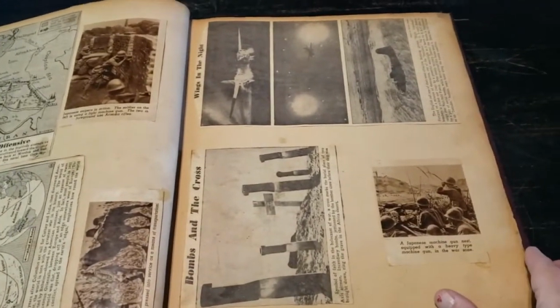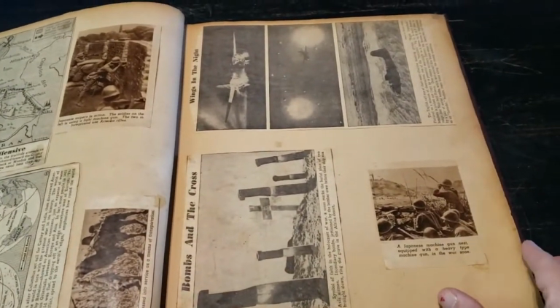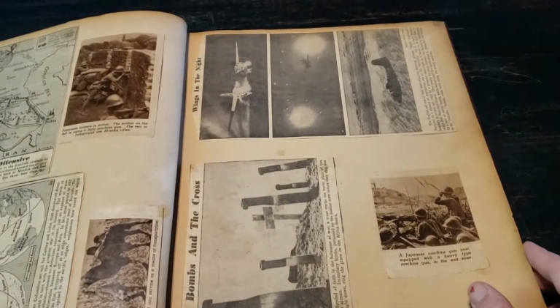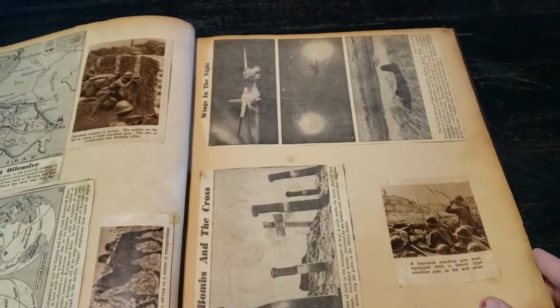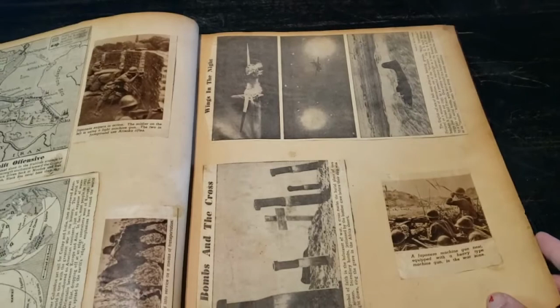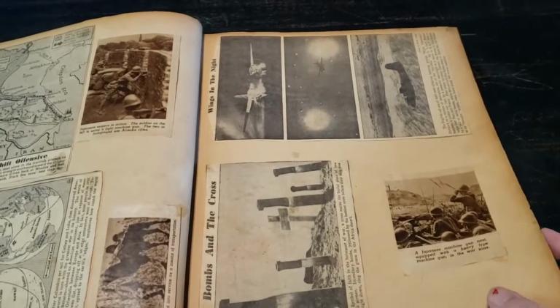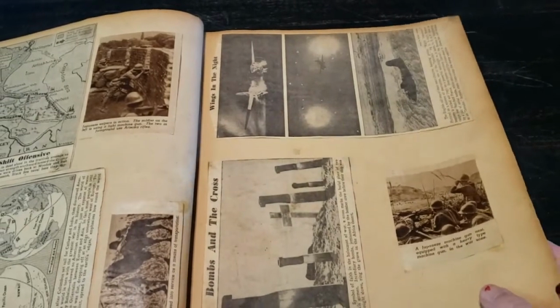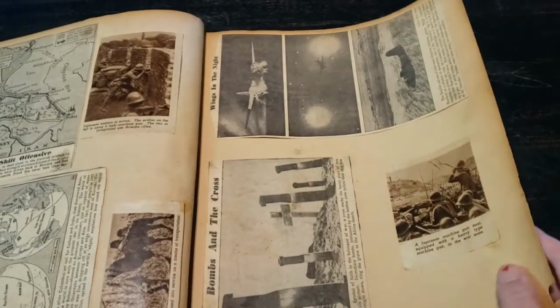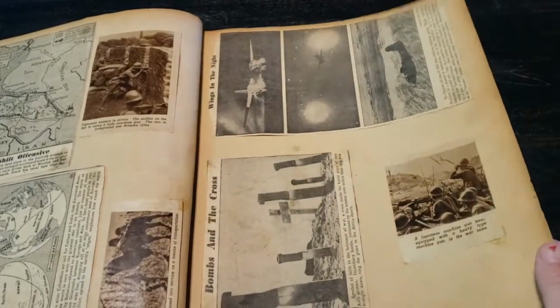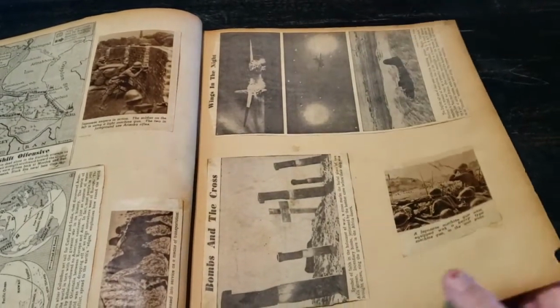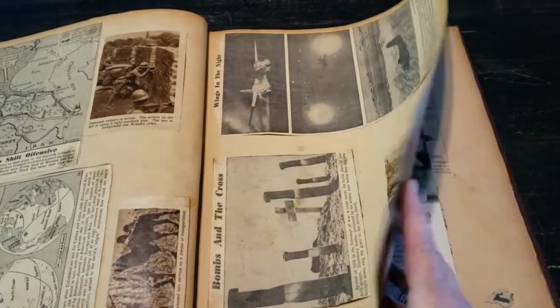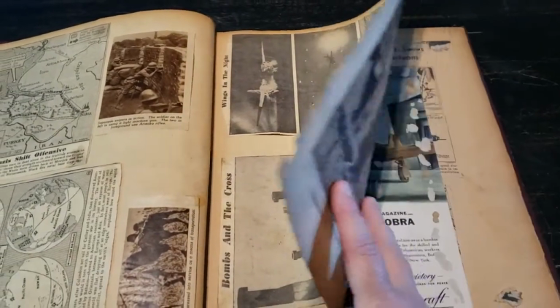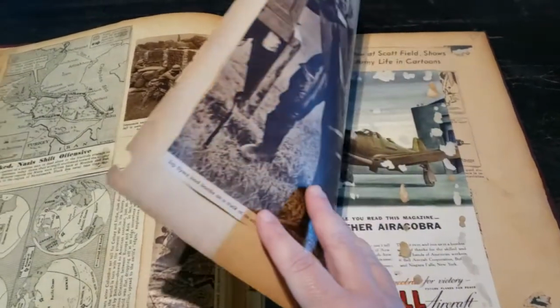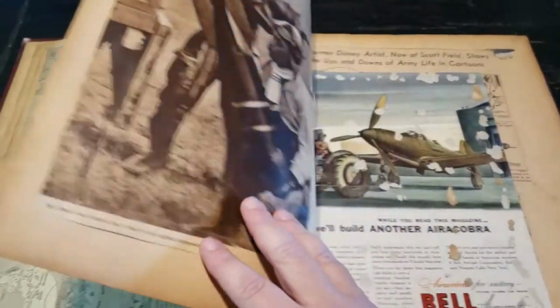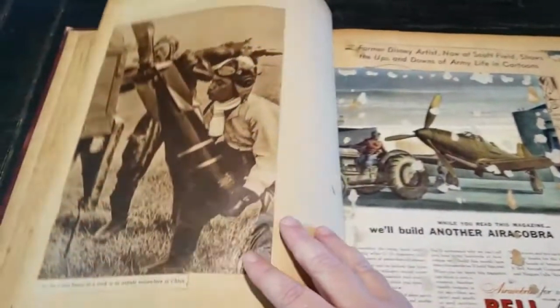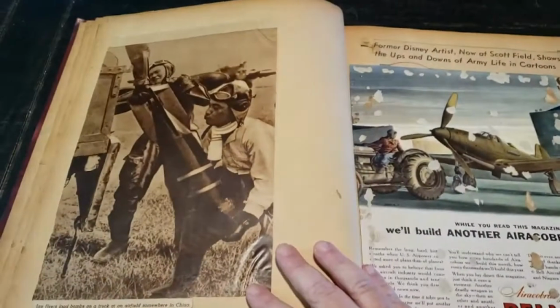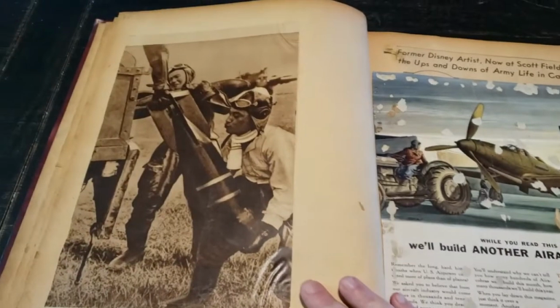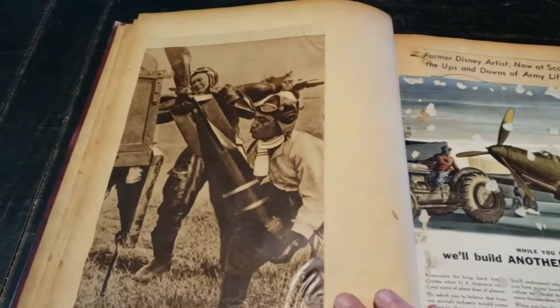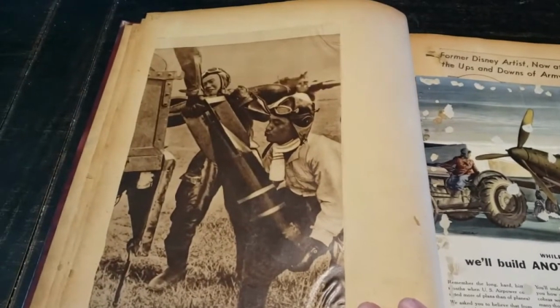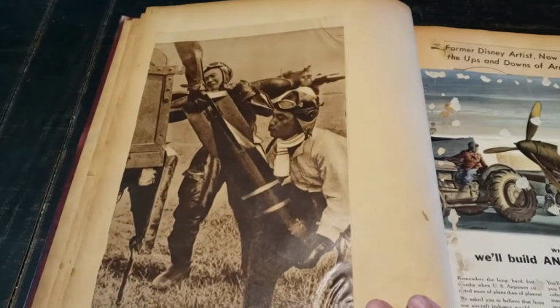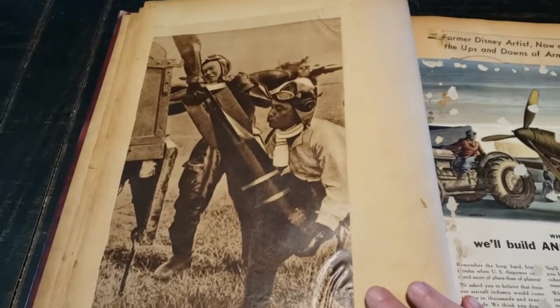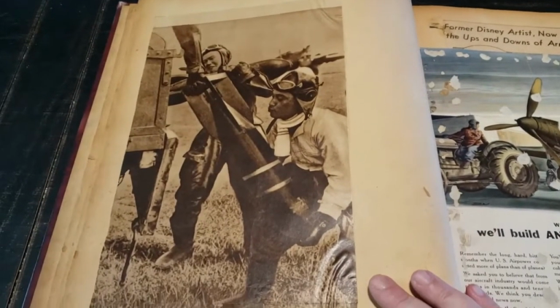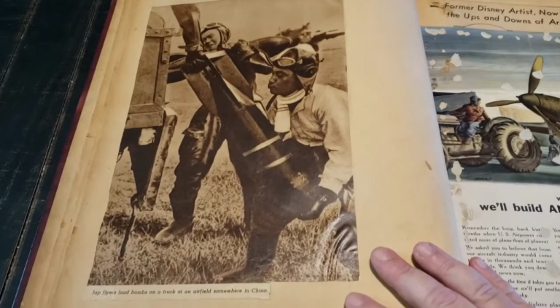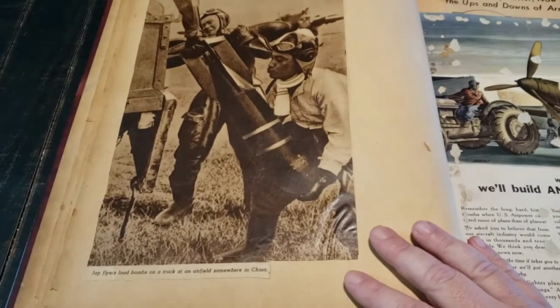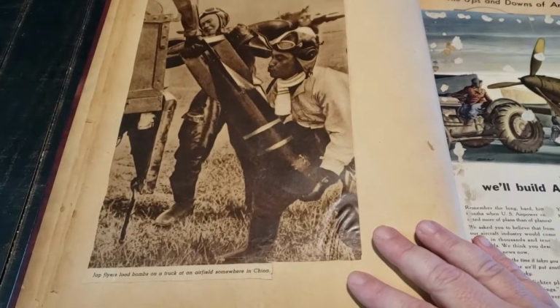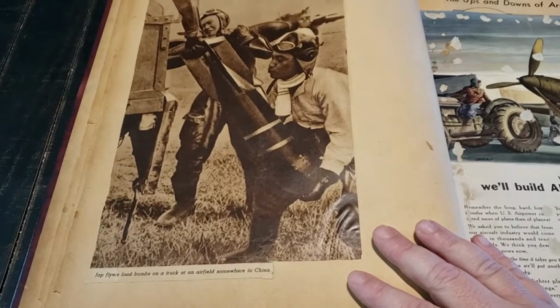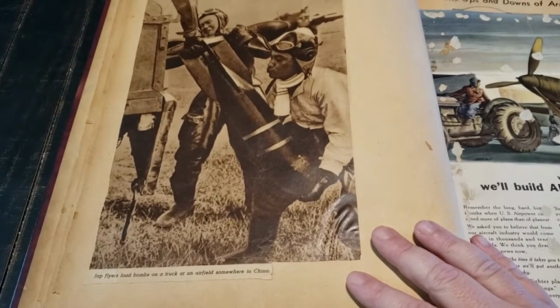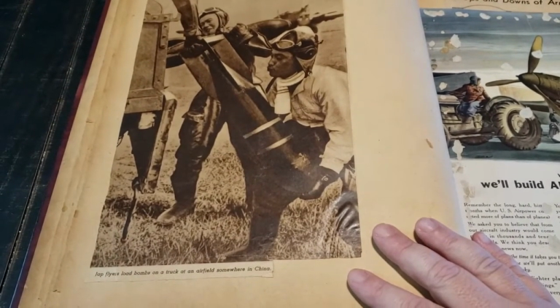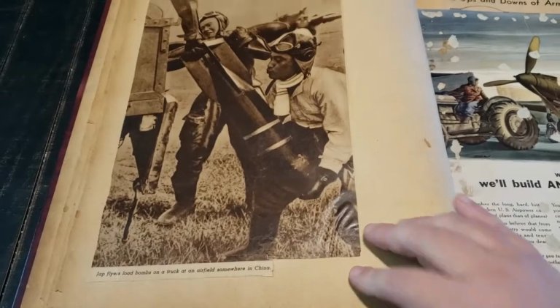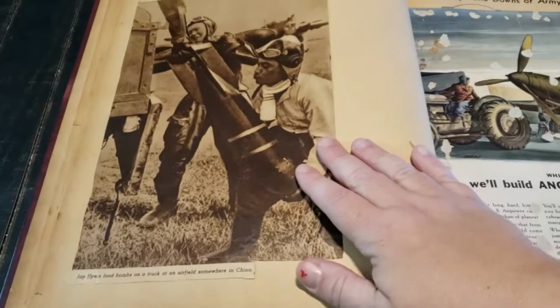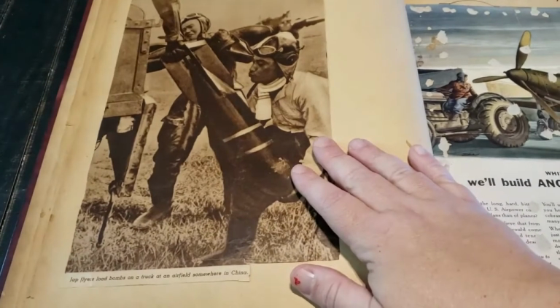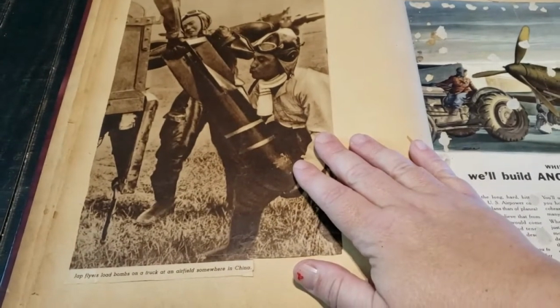I'm sorry, I'm shaking — I'm hand-holding this, so you might have to pause if you want to see some of the pictures up close. These are Japanese flyers.